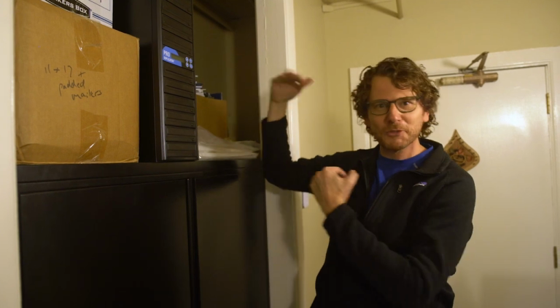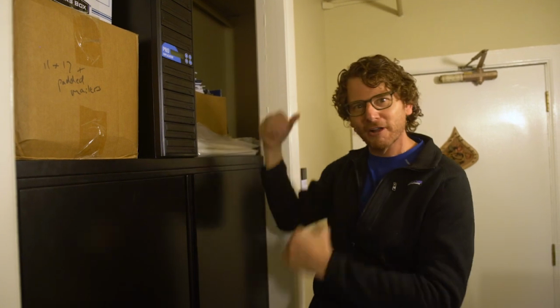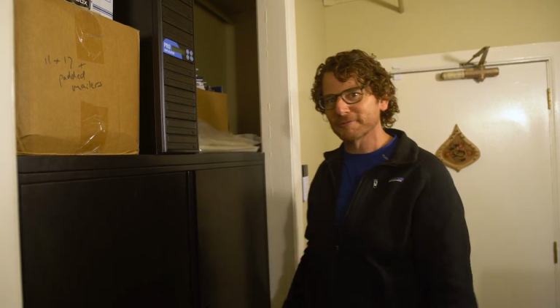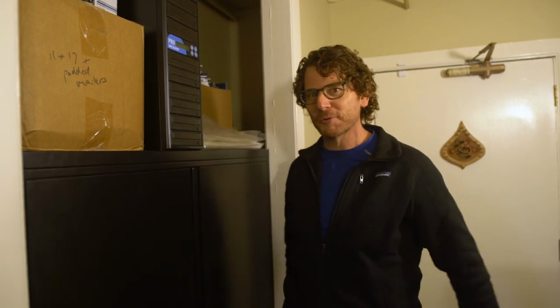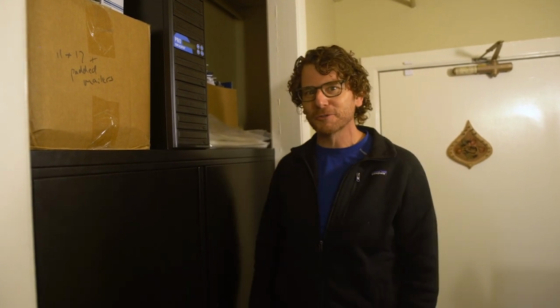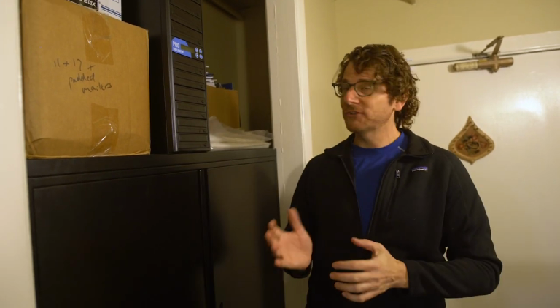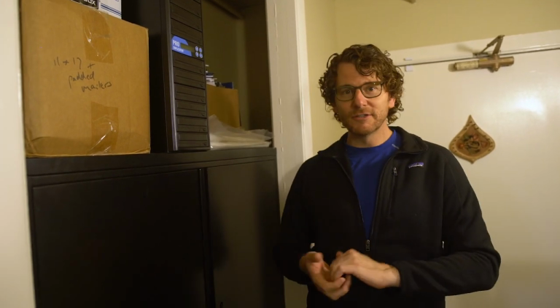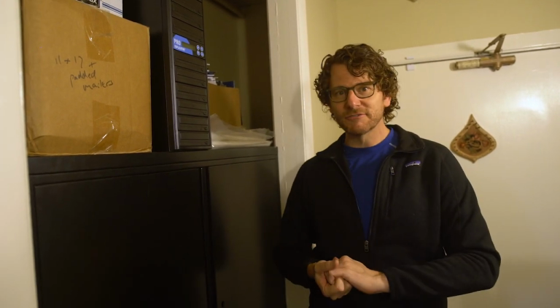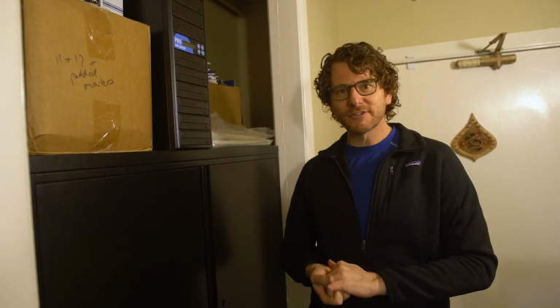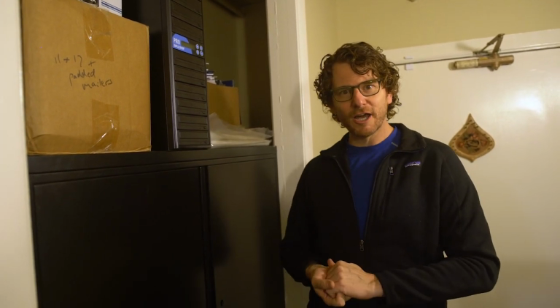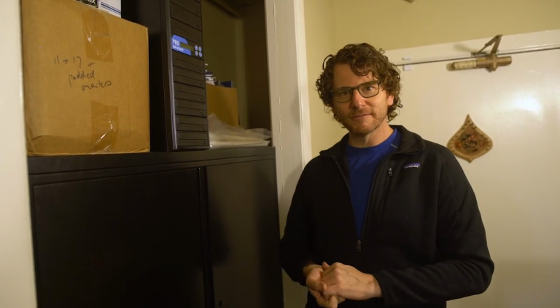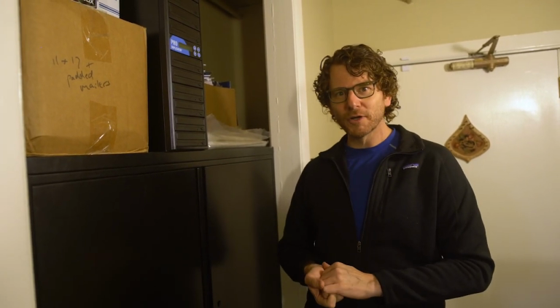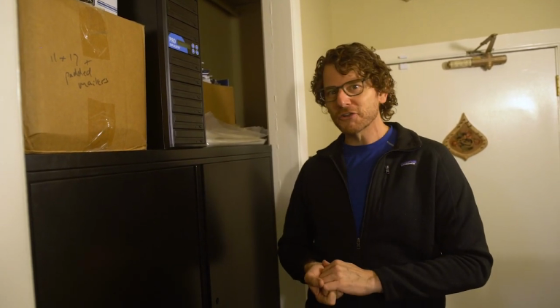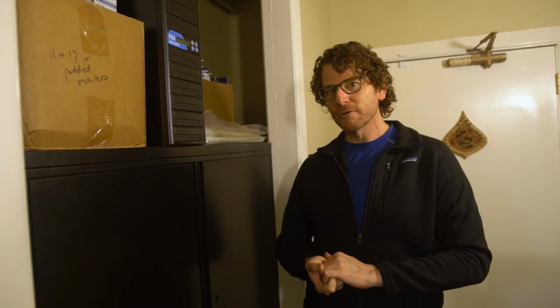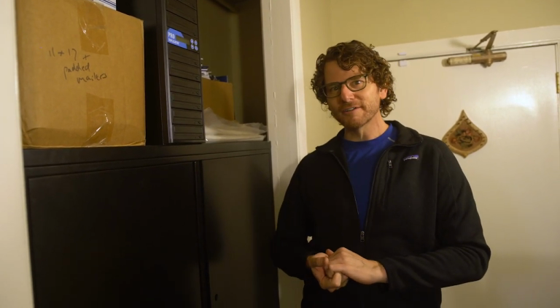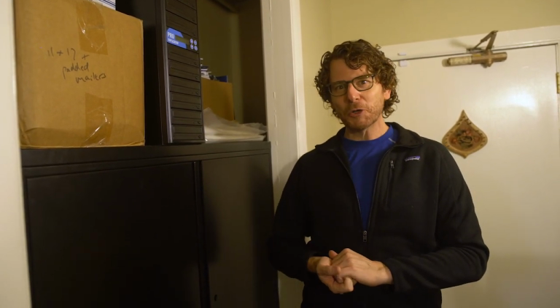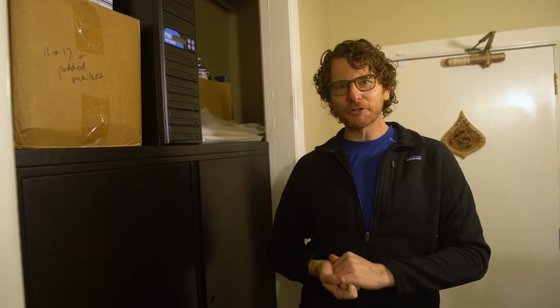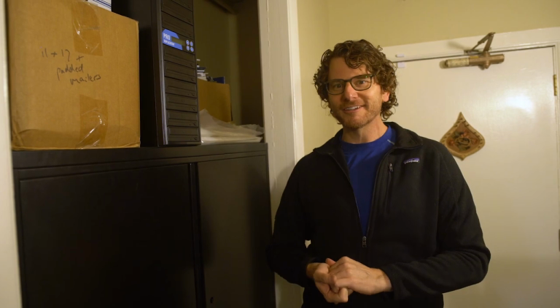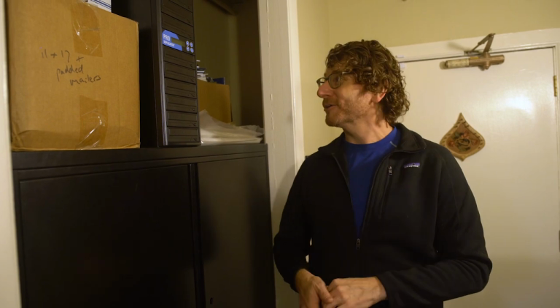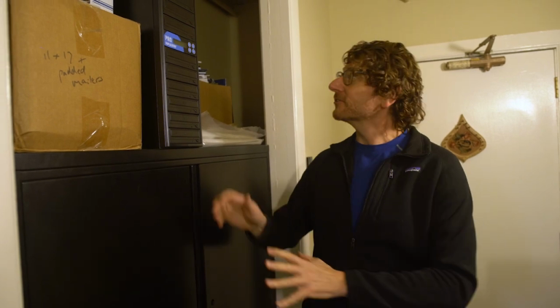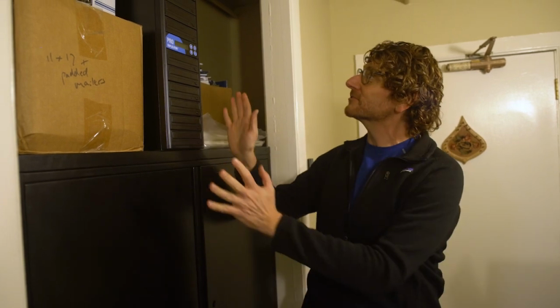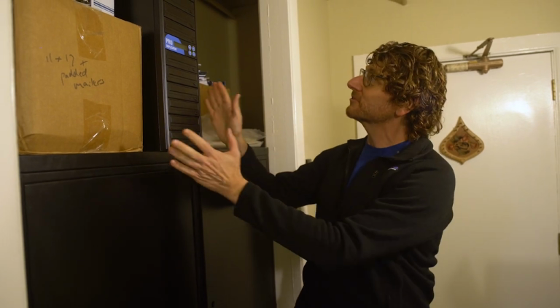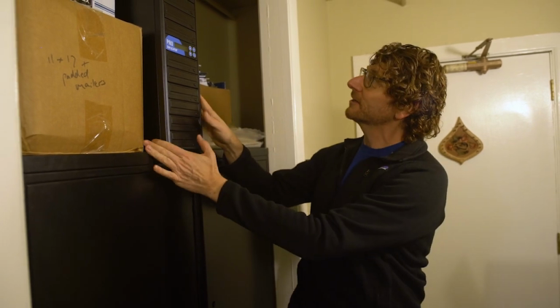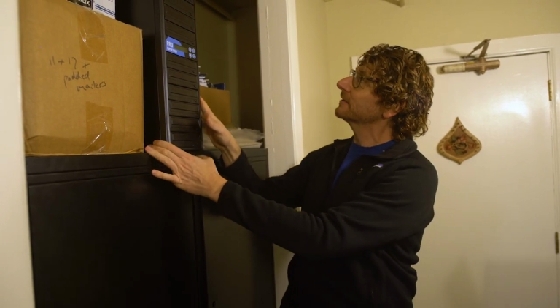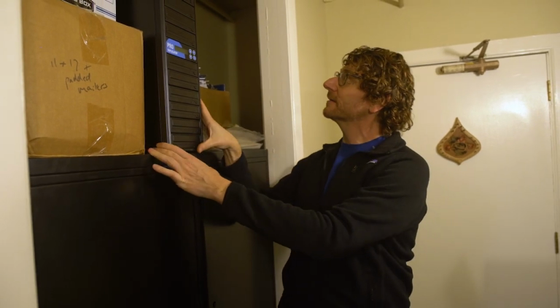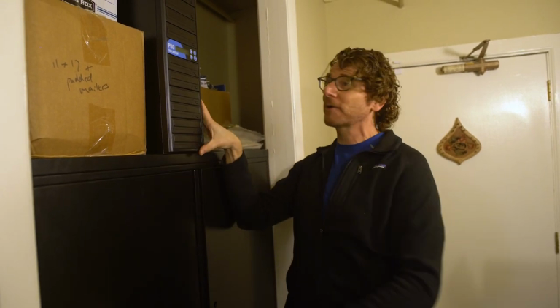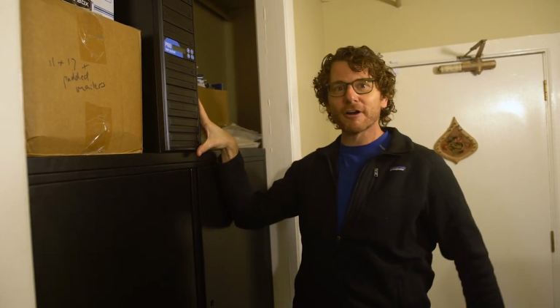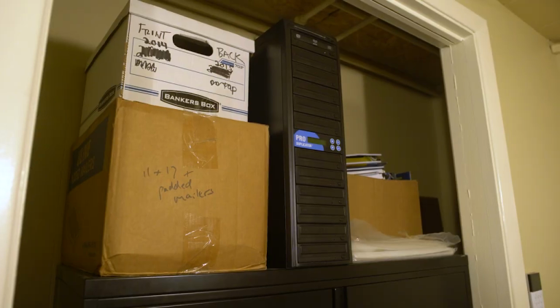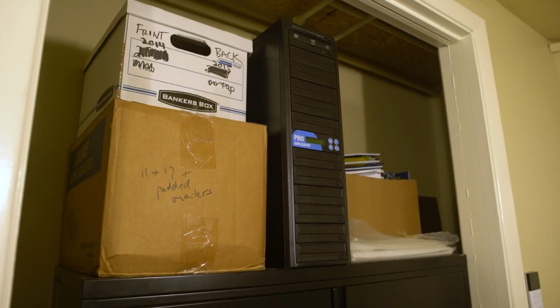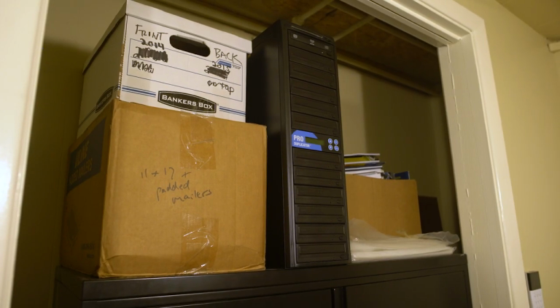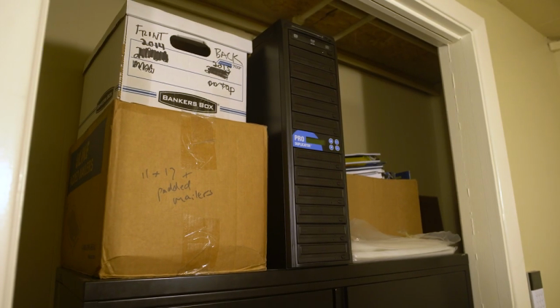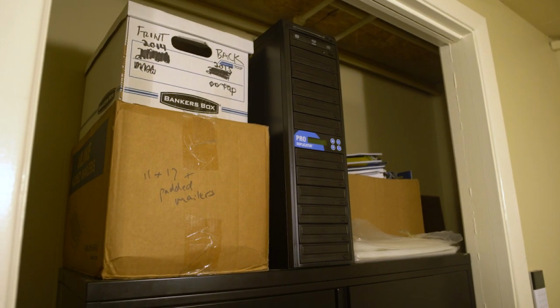CDs have since kind of gone the way of the dodo and are no longer a thing, so this is just sort of sitting here in the graveyard of equipment no longer needed.